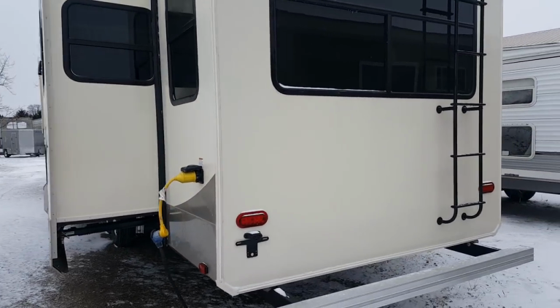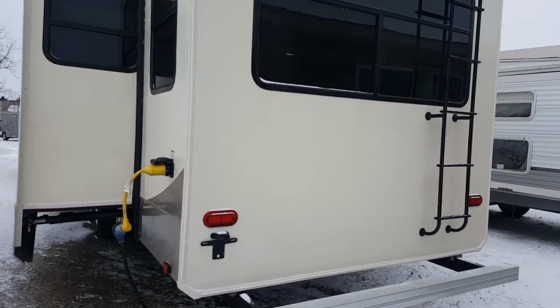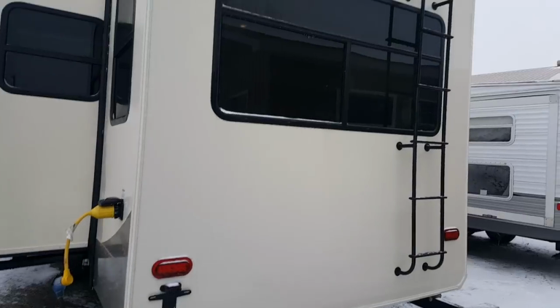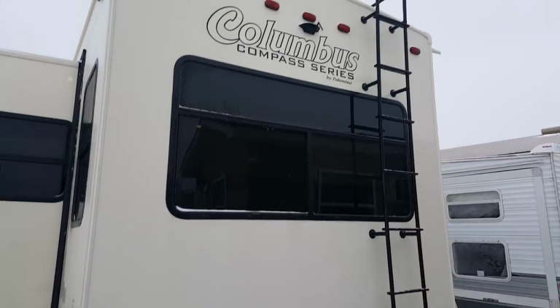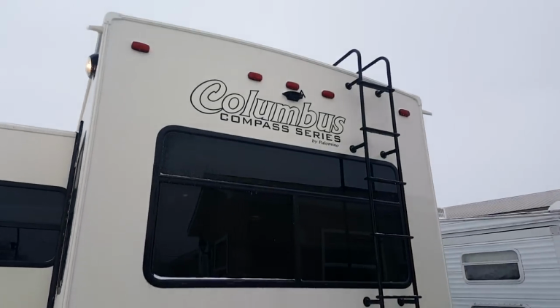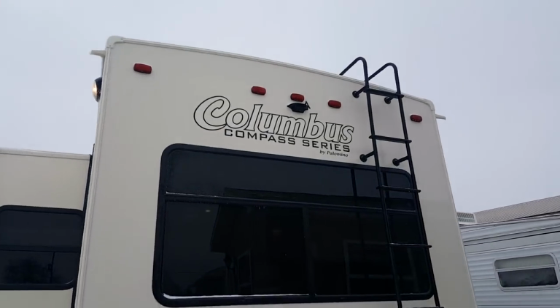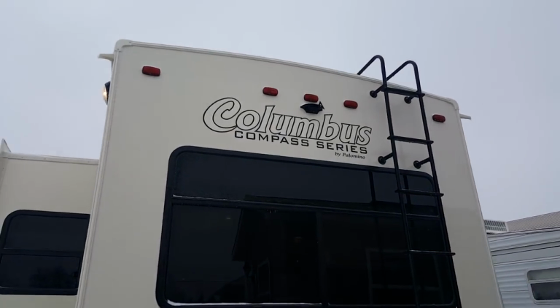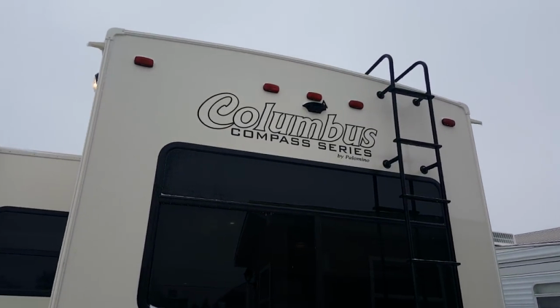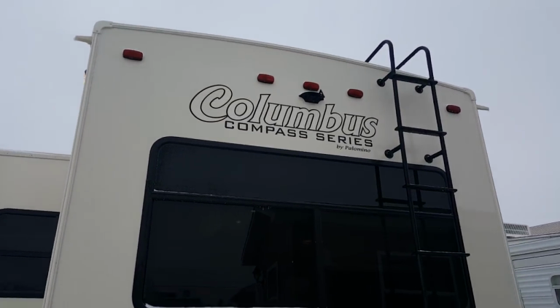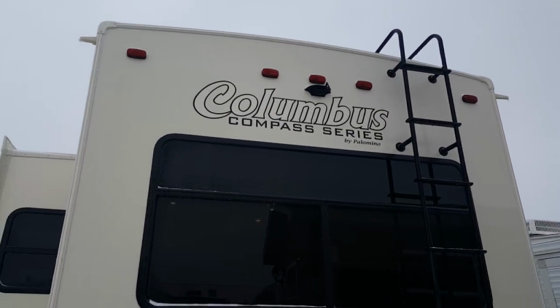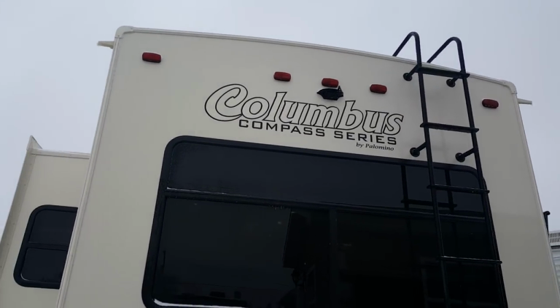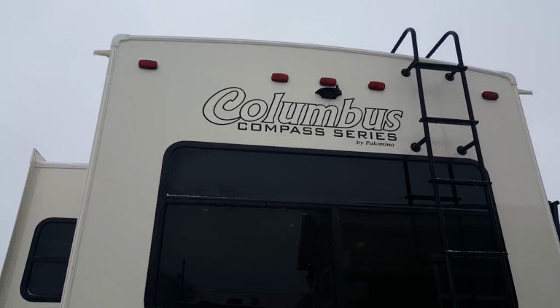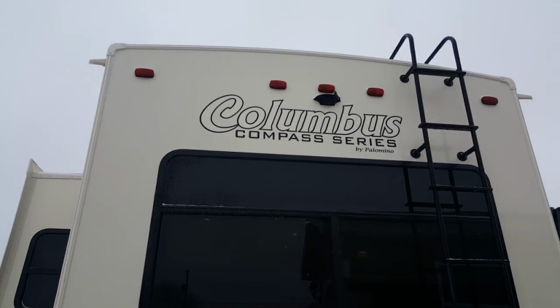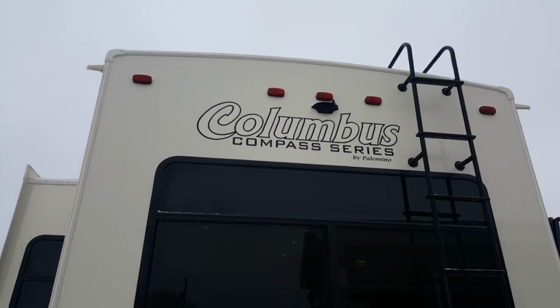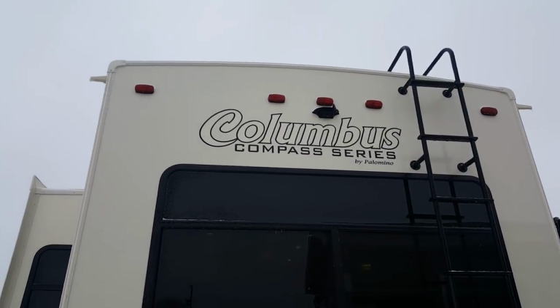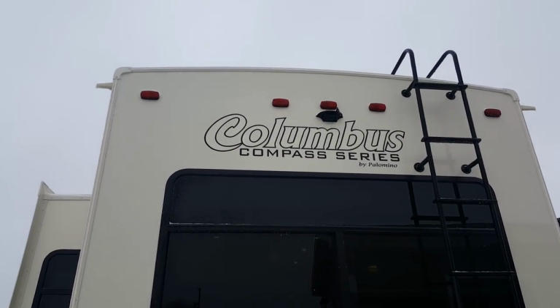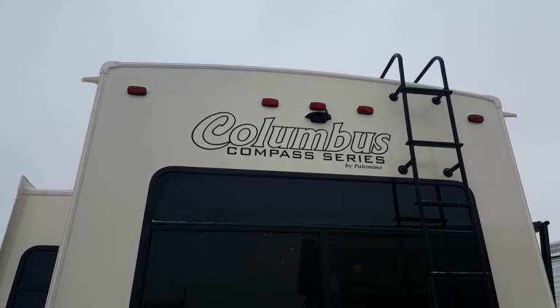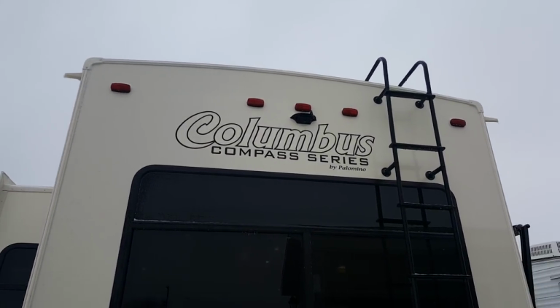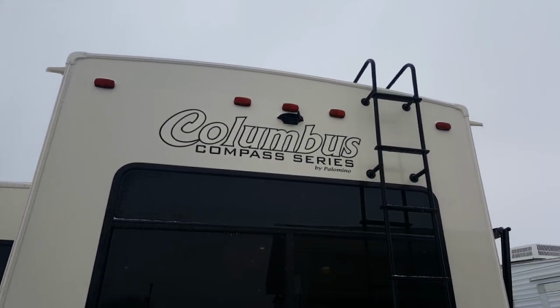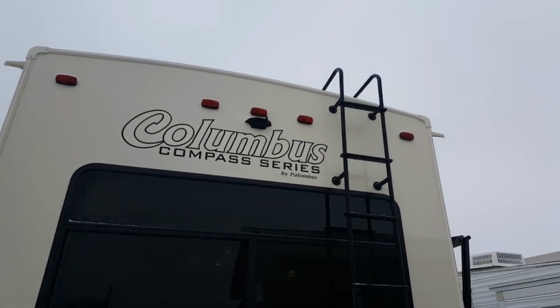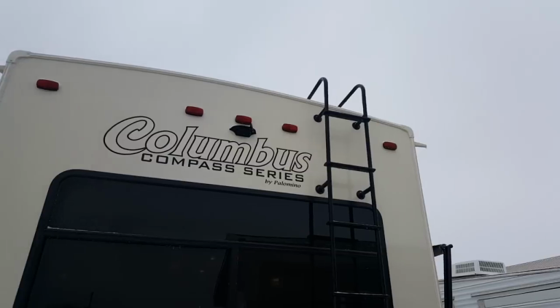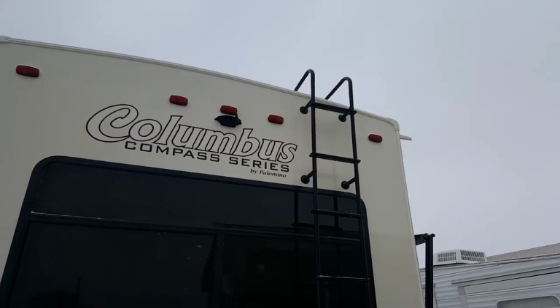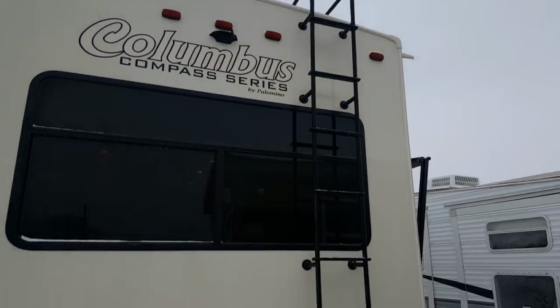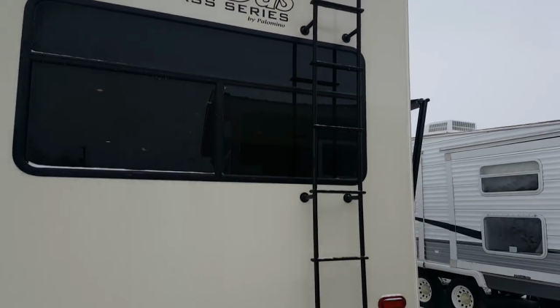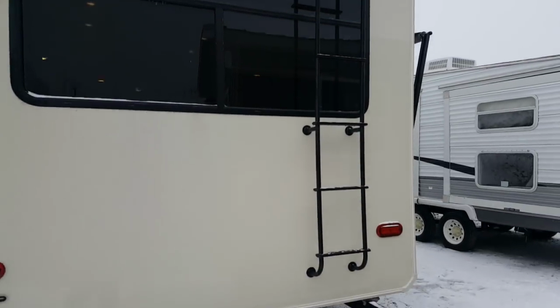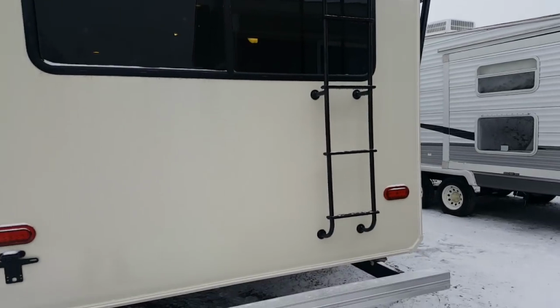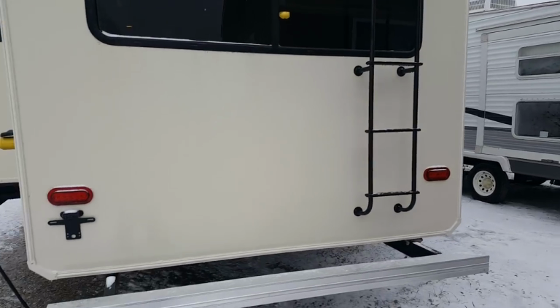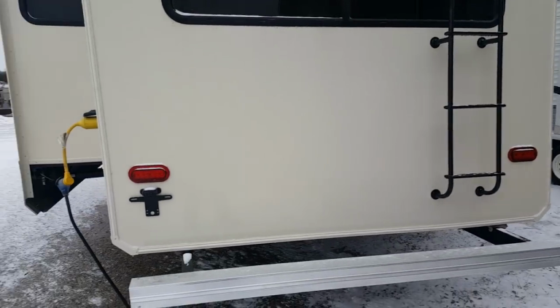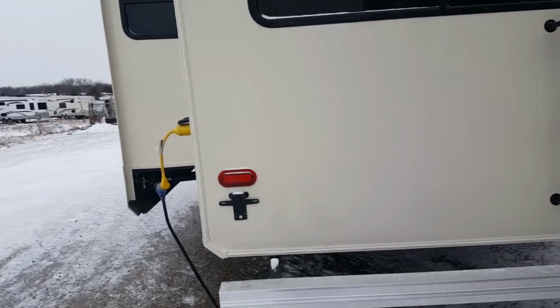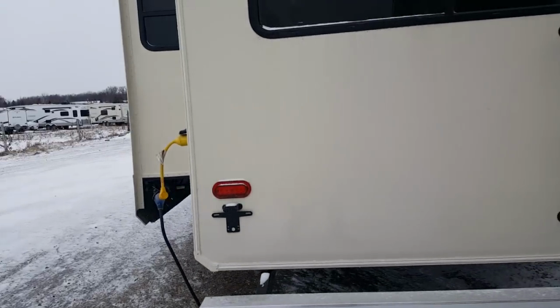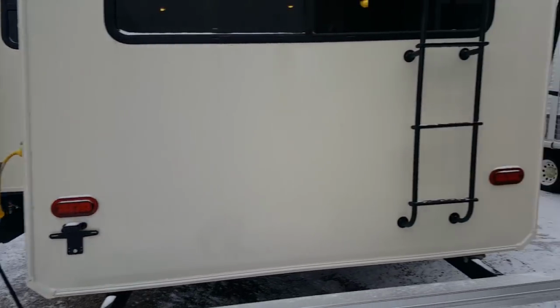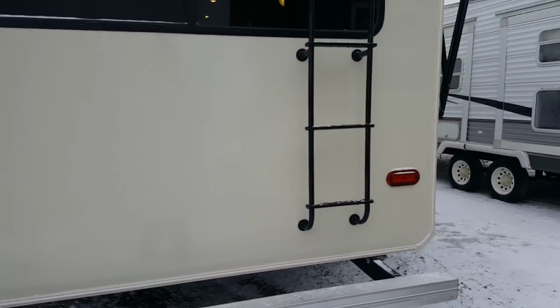We ordered this one with the backup camera, so it comes with a screen that goes in your vehicle so you can see what's behind you at all times. It's got the roof ladder and LED tail lights on the back.